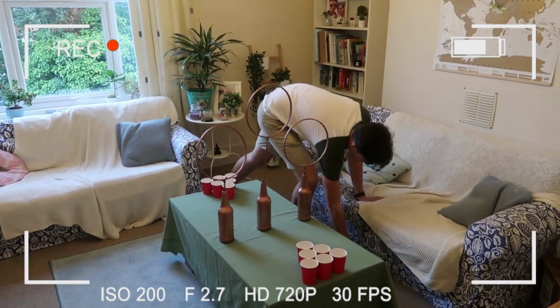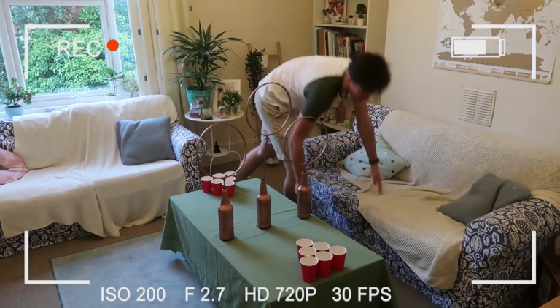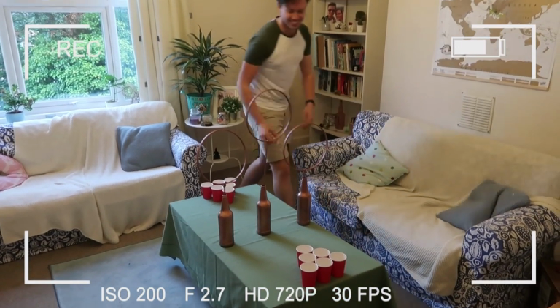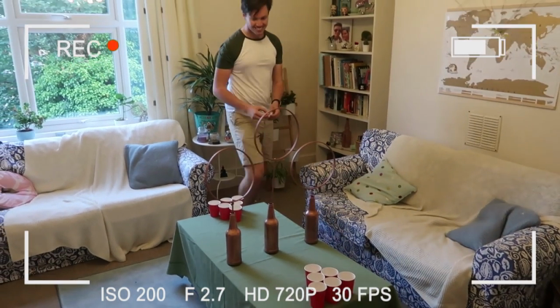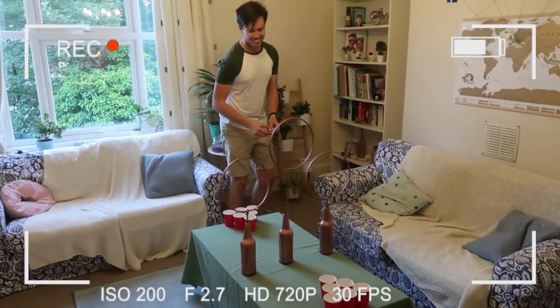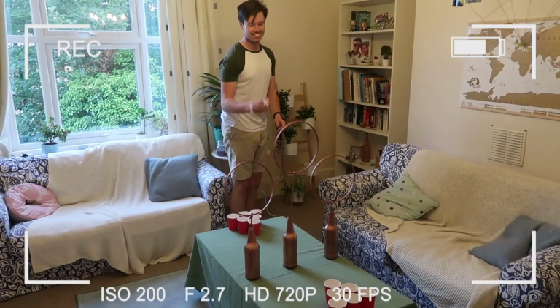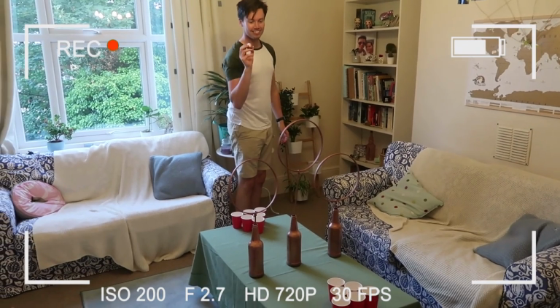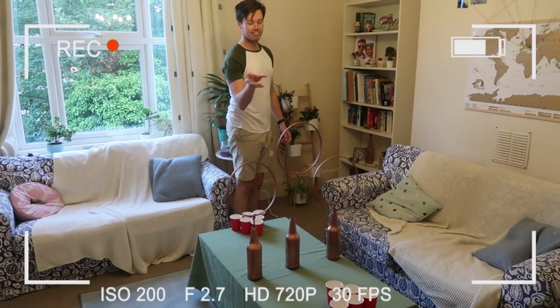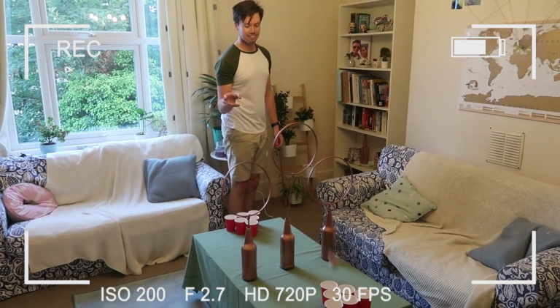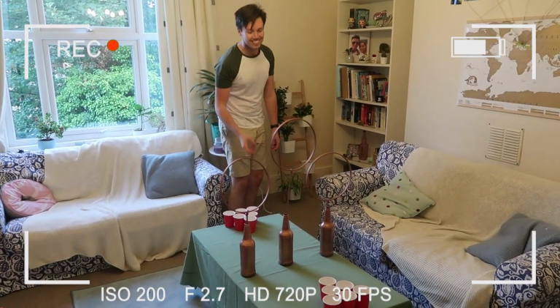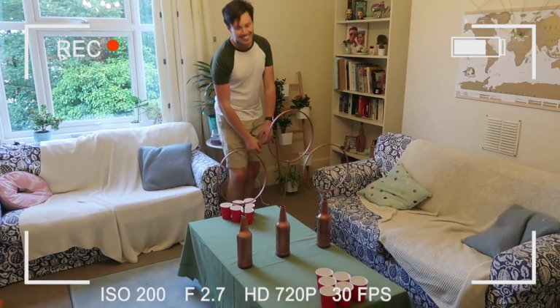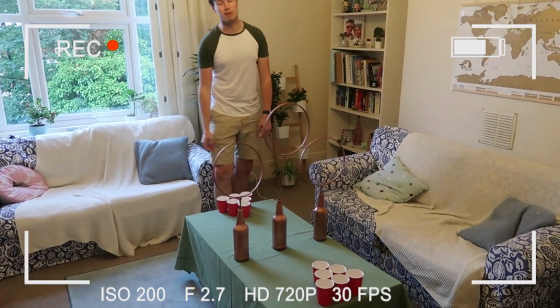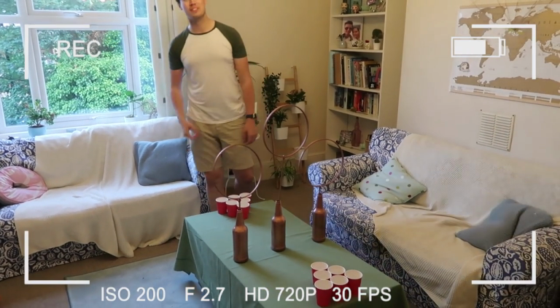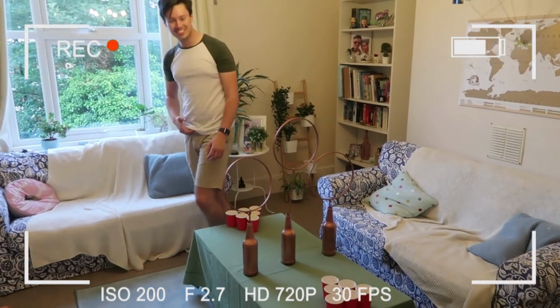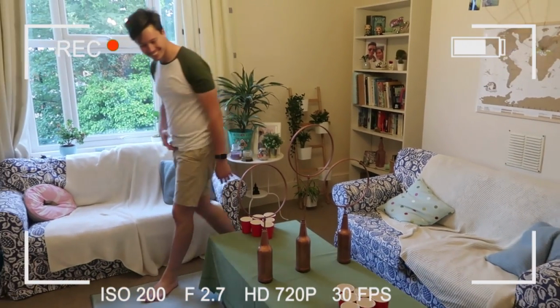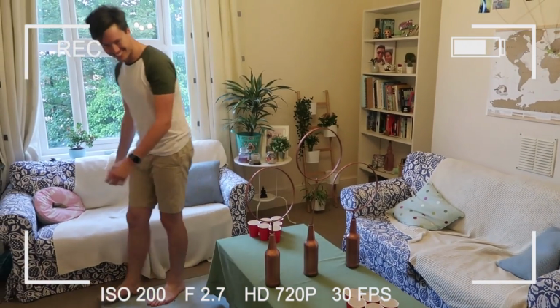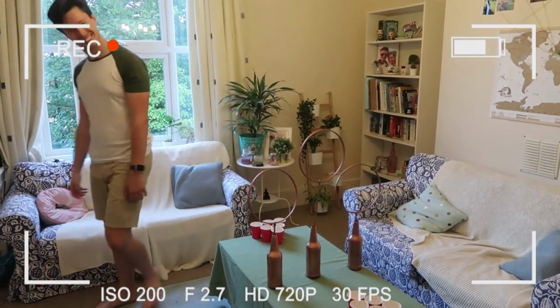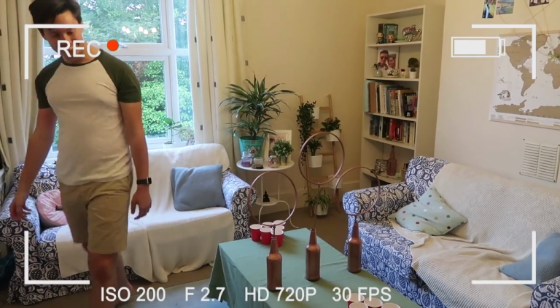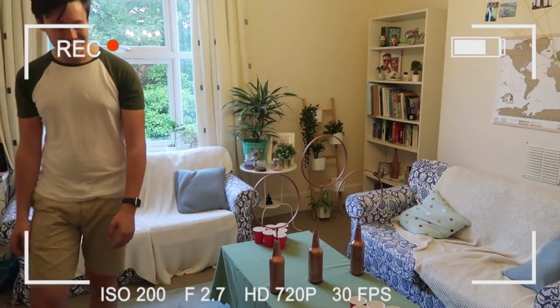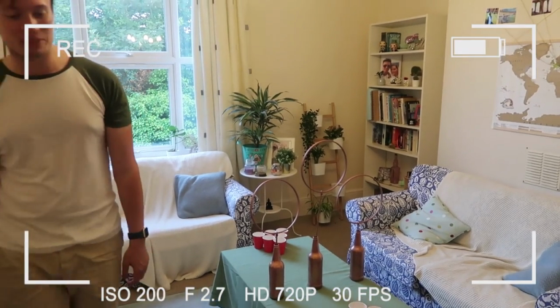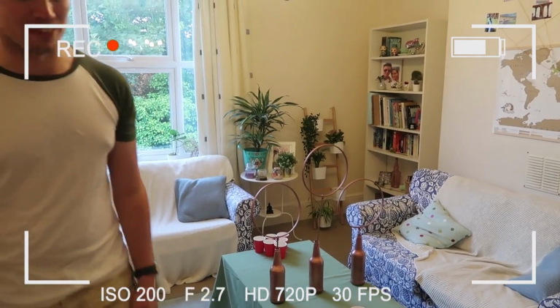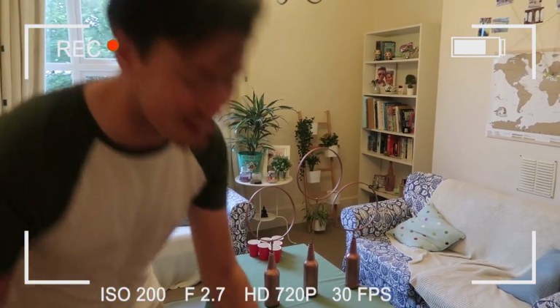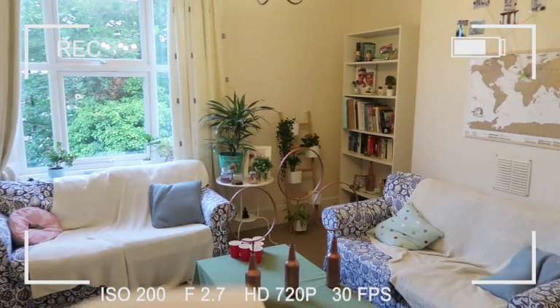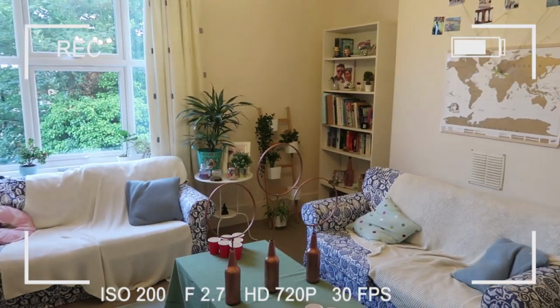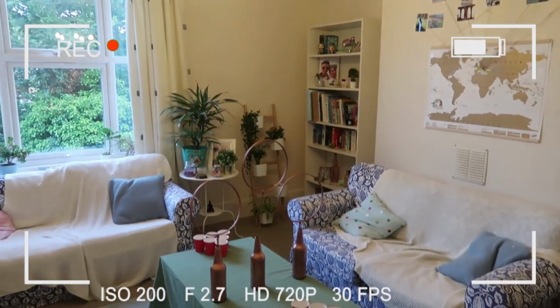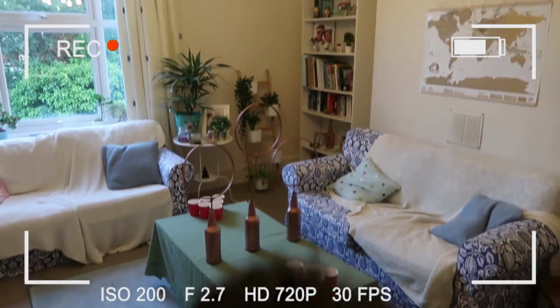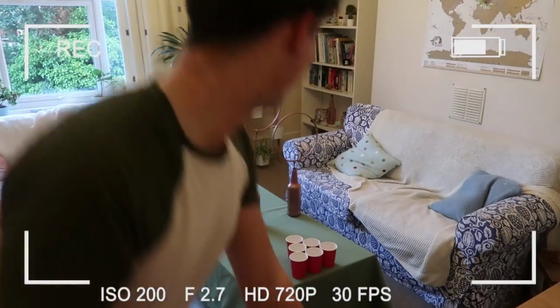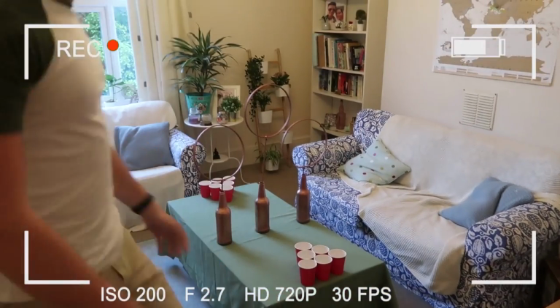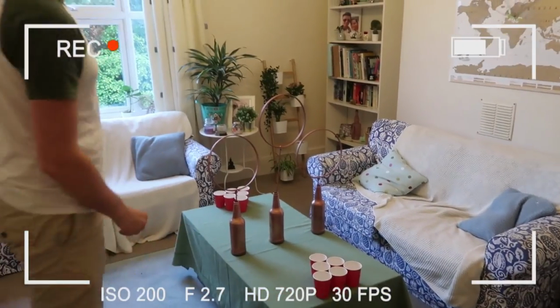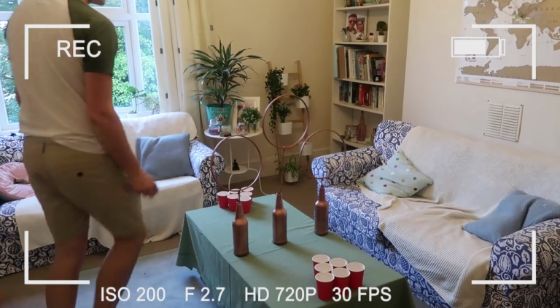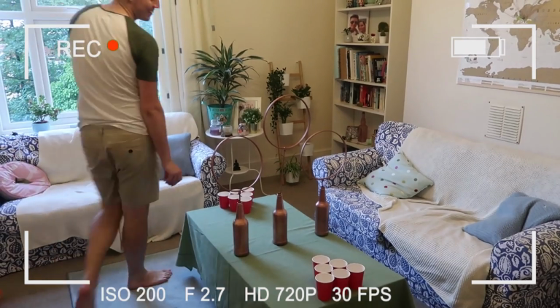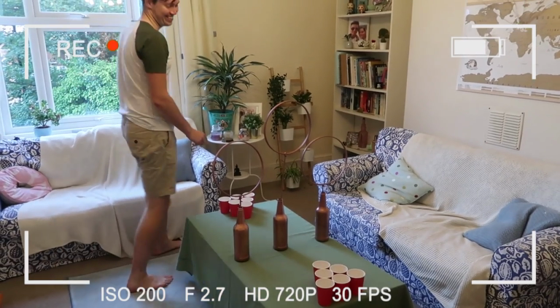Rubbish. Absolutely rubbish. Zero out of ten, would not want you on my team. You might have to do it. I'm too tall. Excuses, excuses. I can't get this.